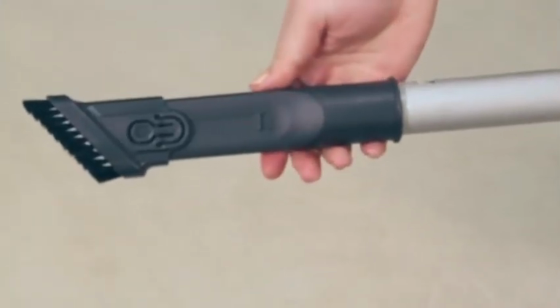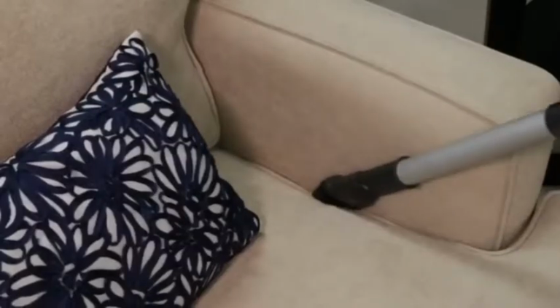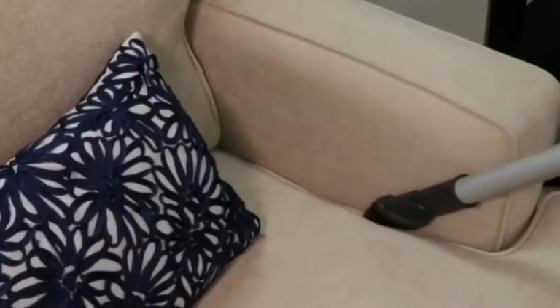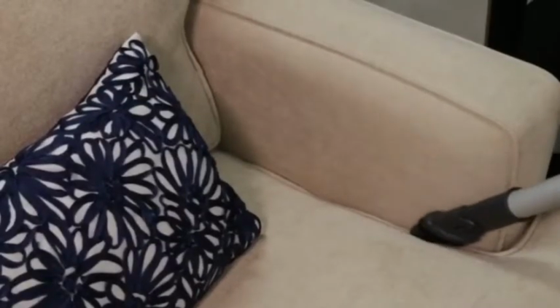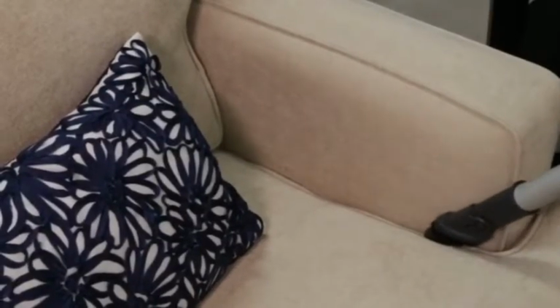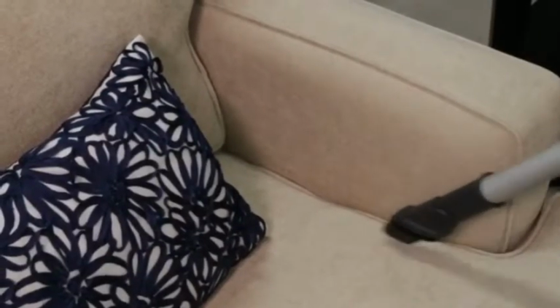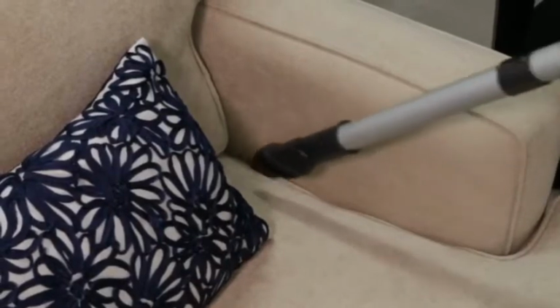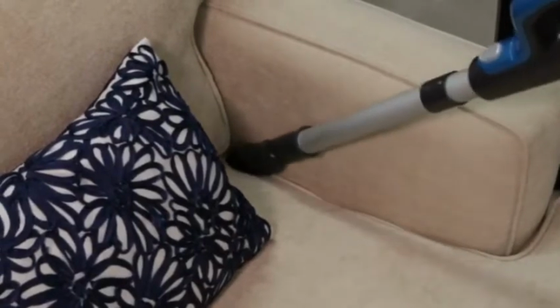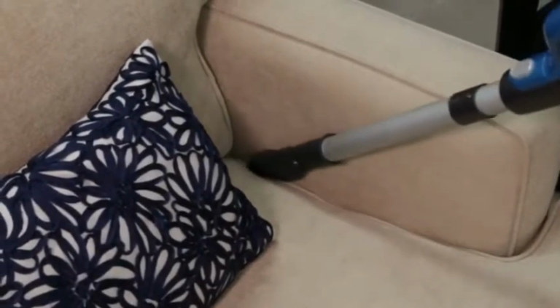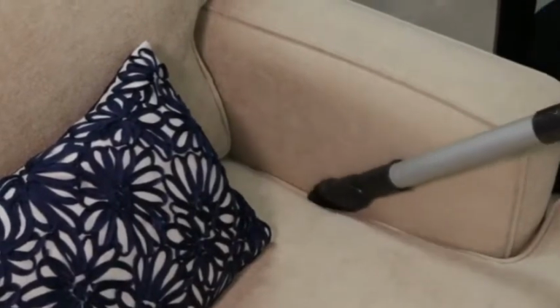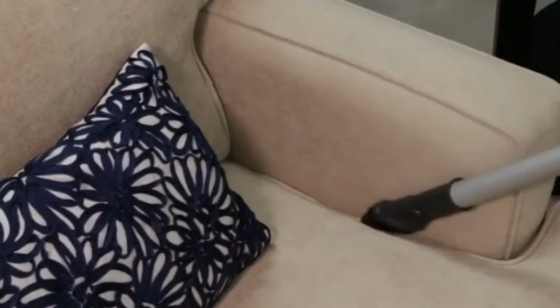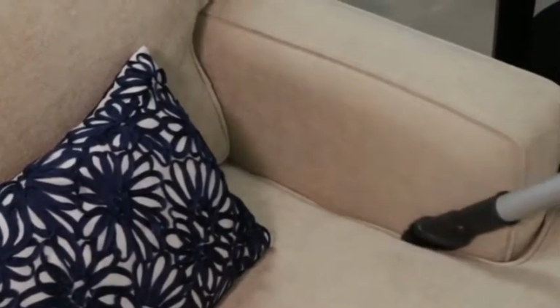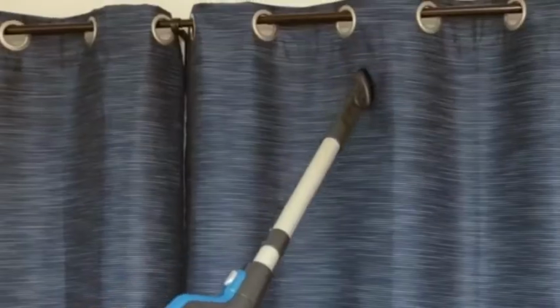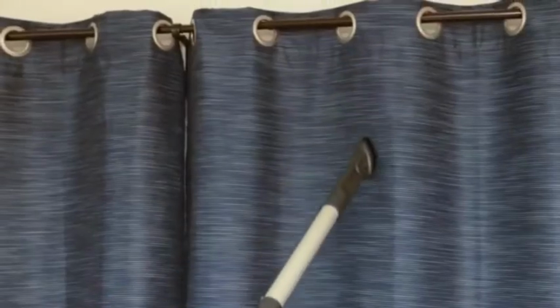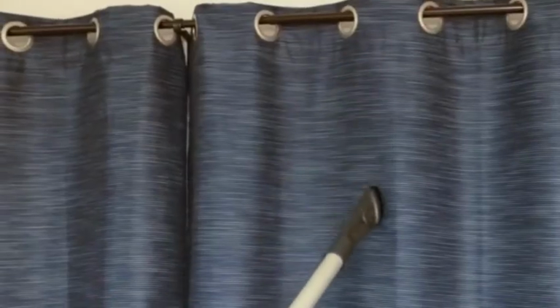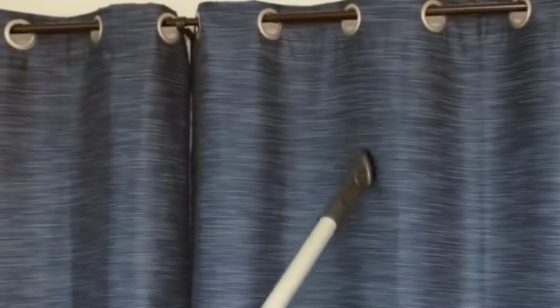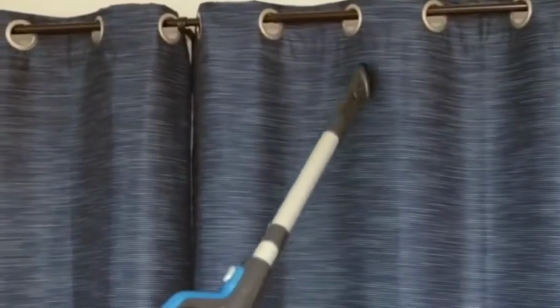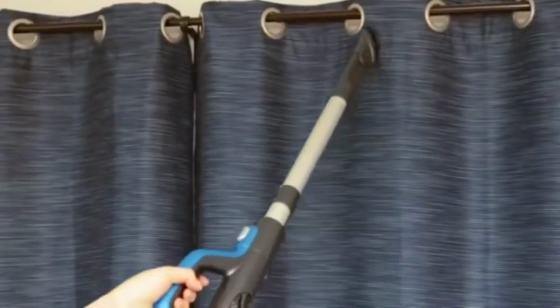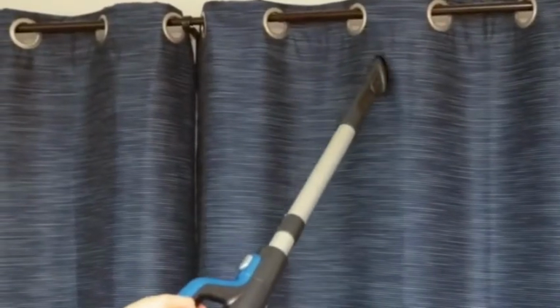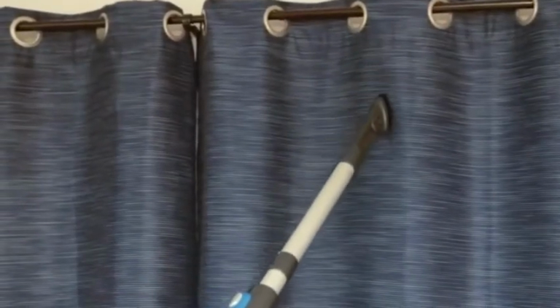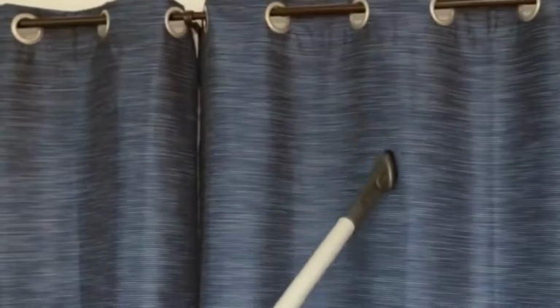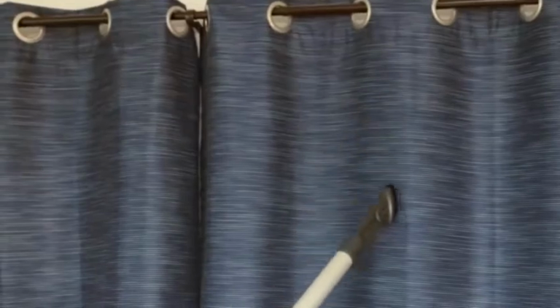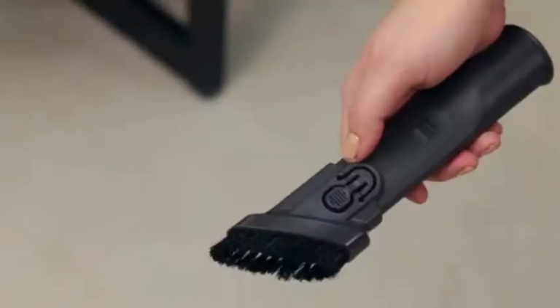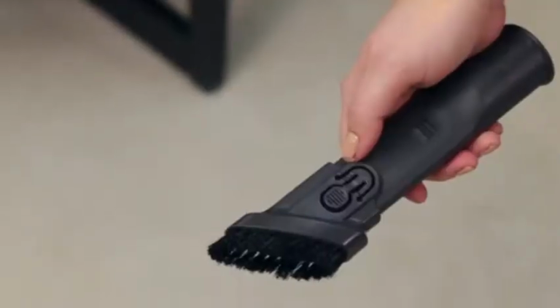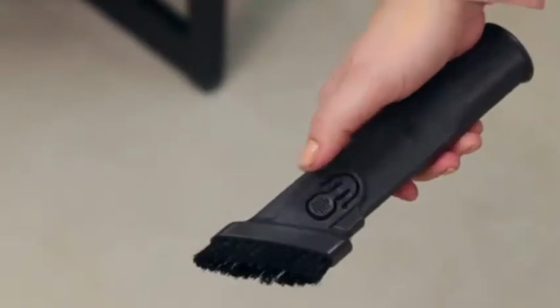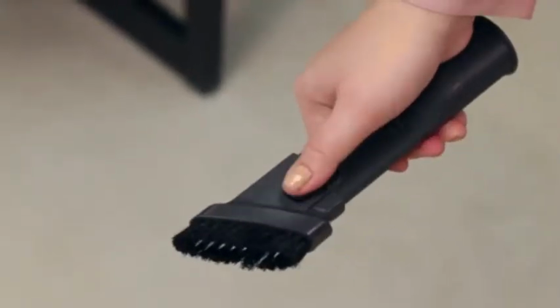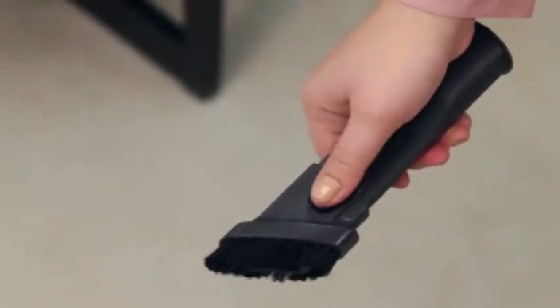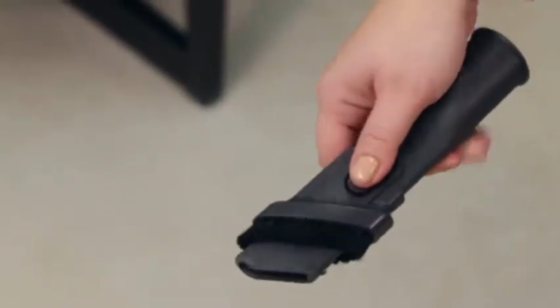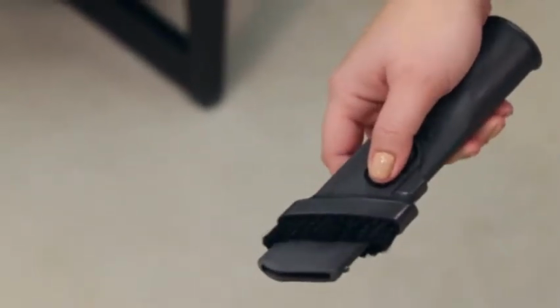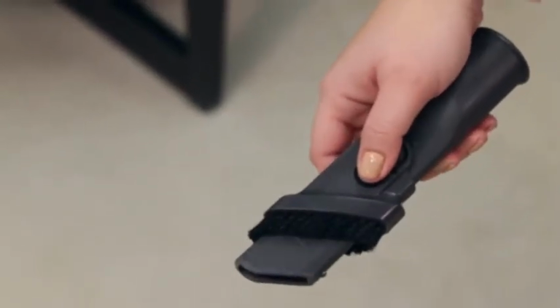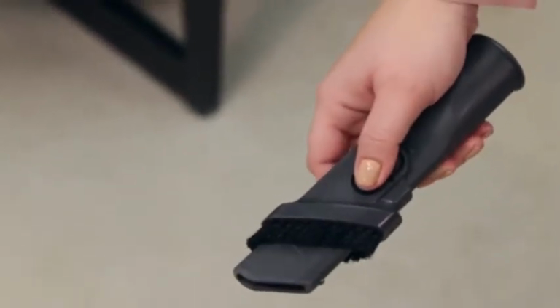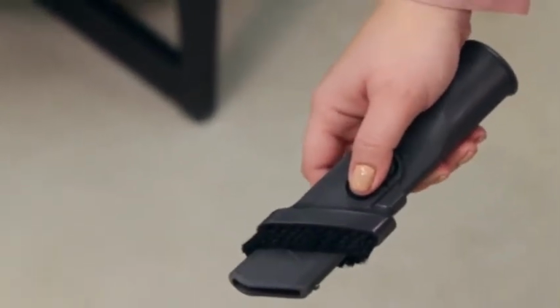Use the 2-in-1 dusting crevice tool for cleaning upholstery or hard-to-reach areas. While using the 2-in-1 dusting crevice tool, make sure the dusting brush is pushed back on the tool.